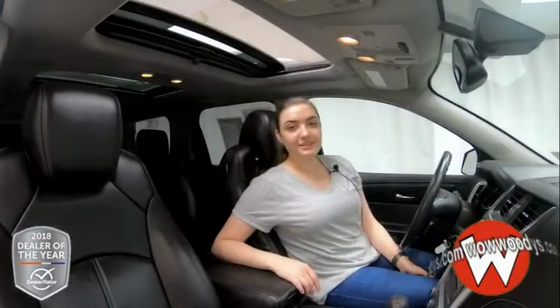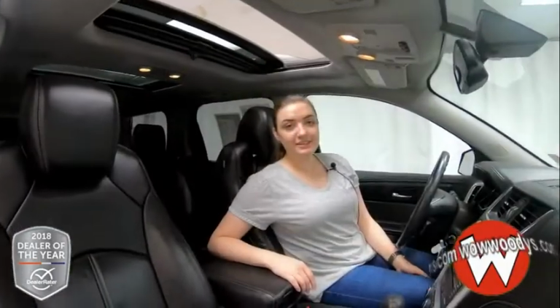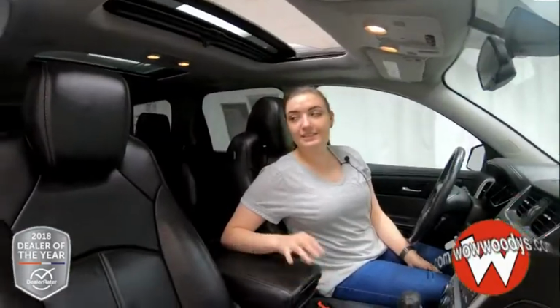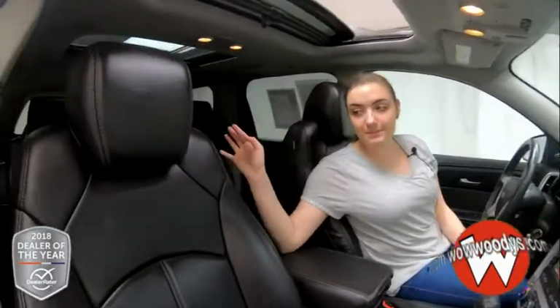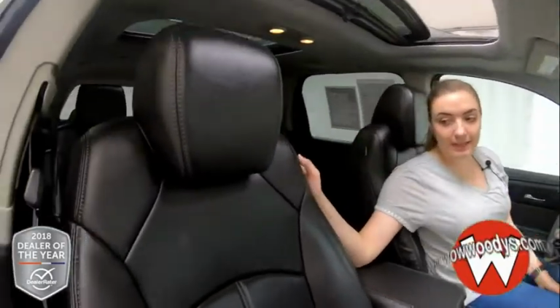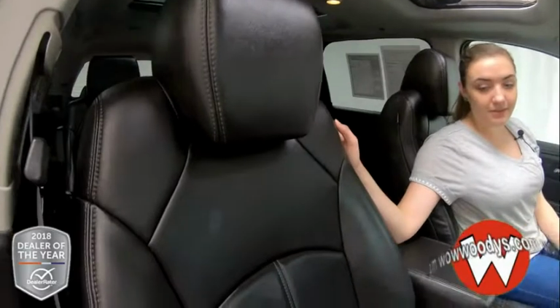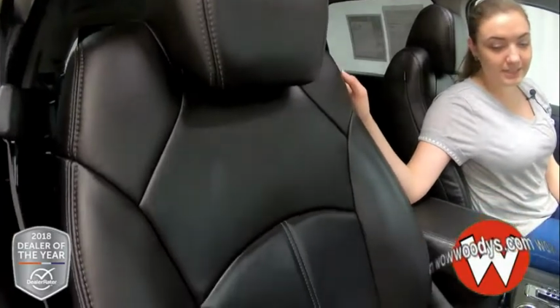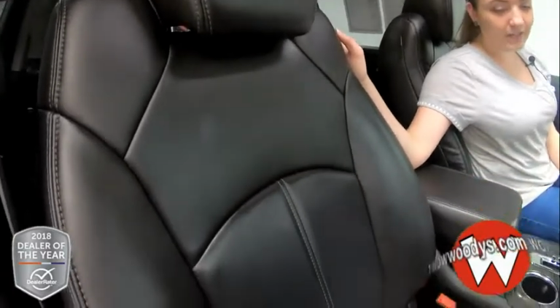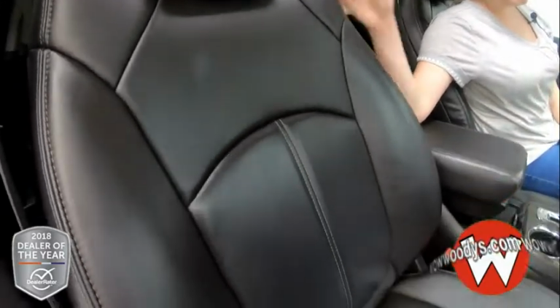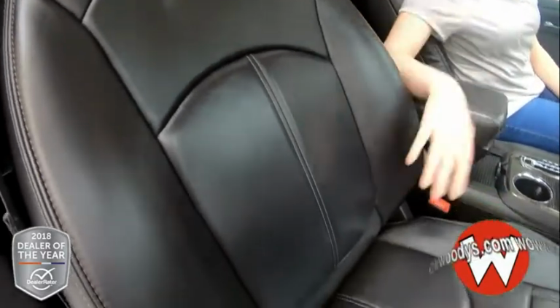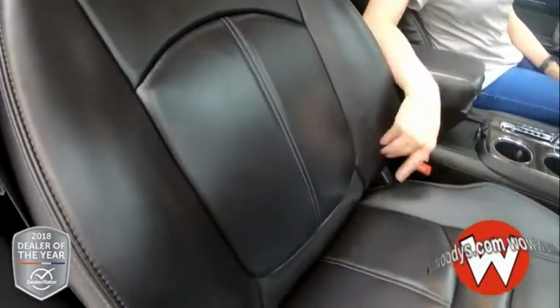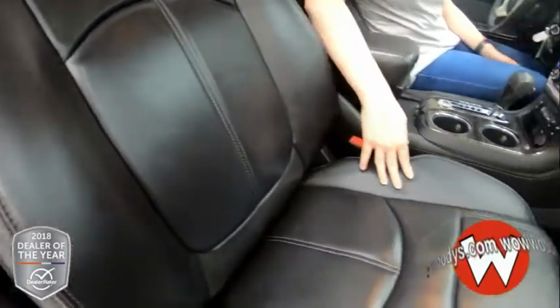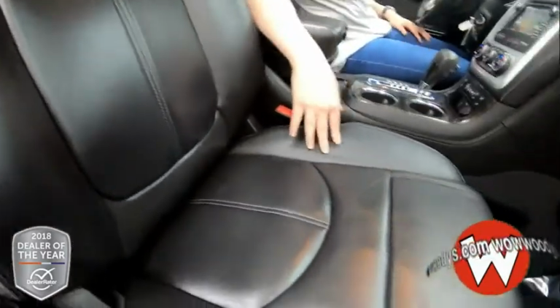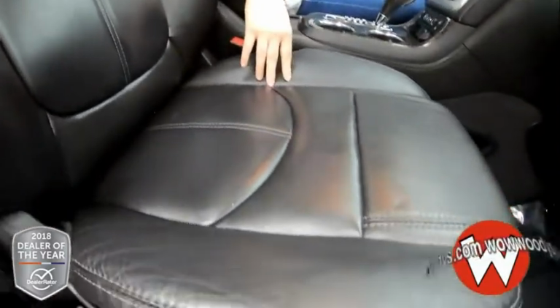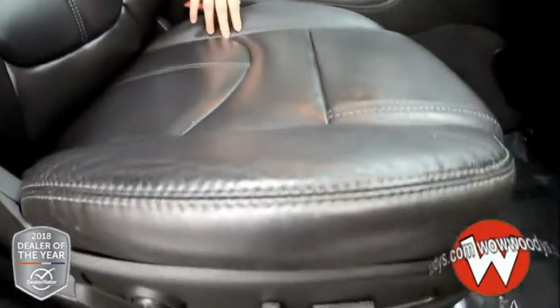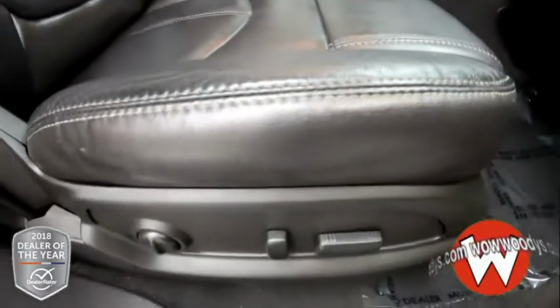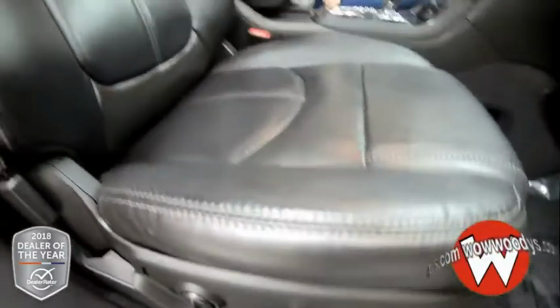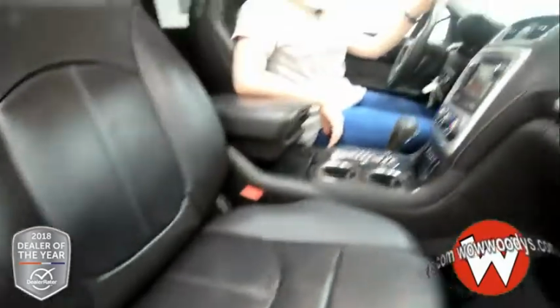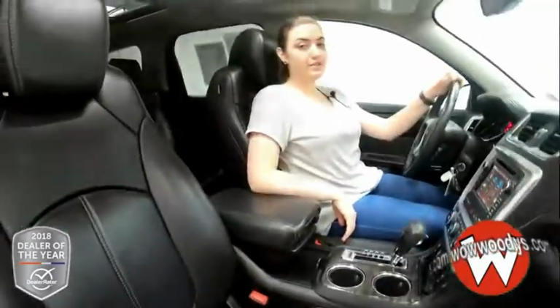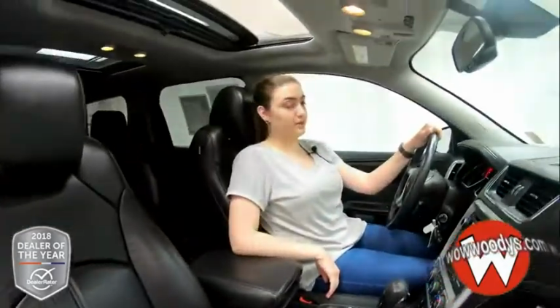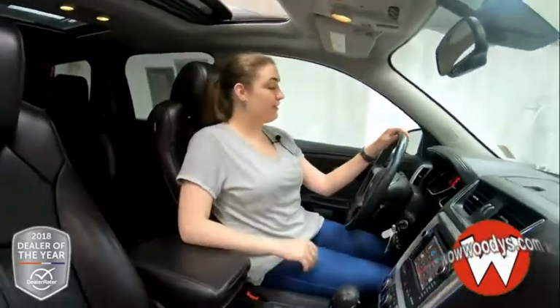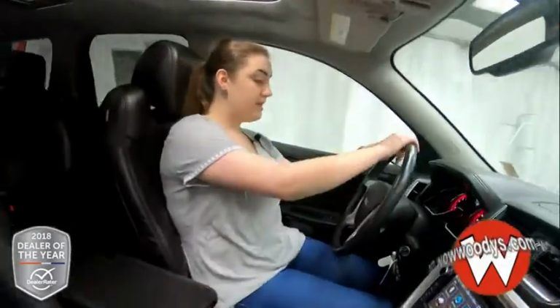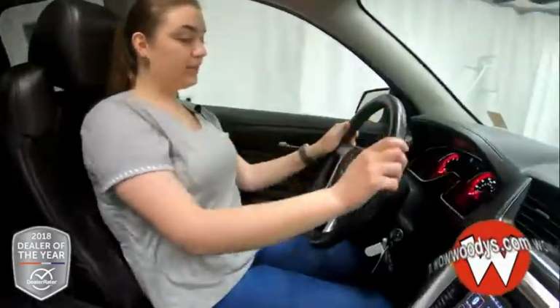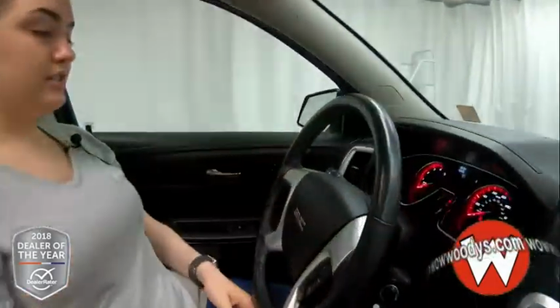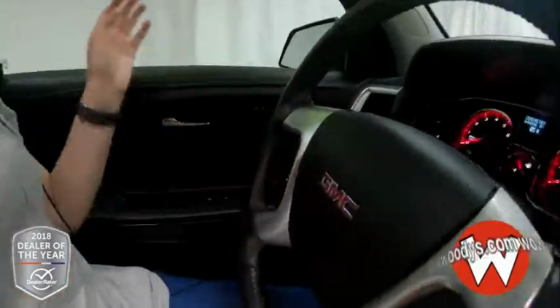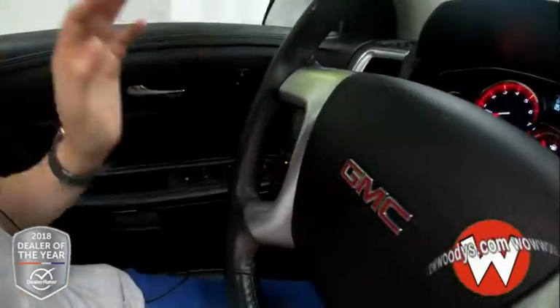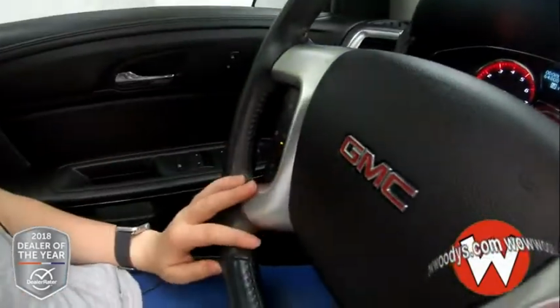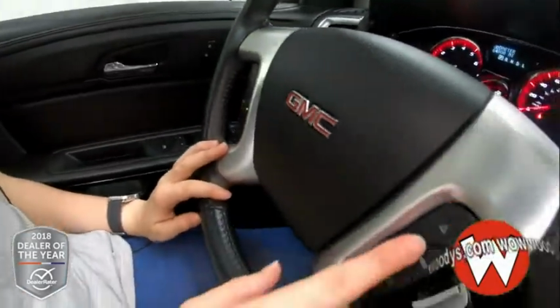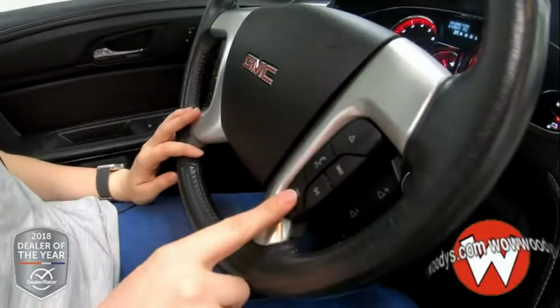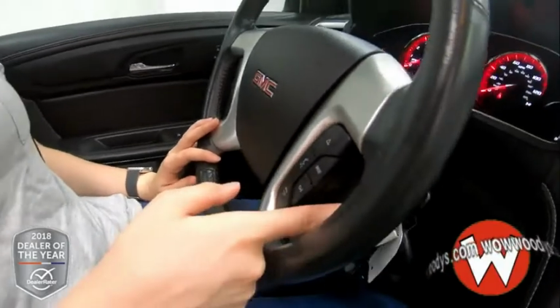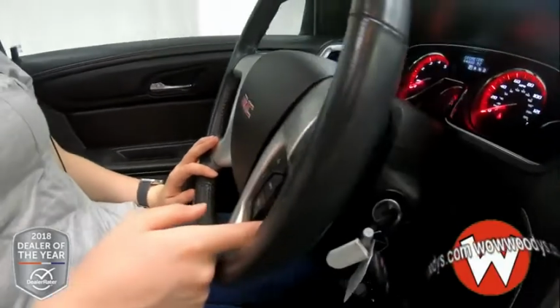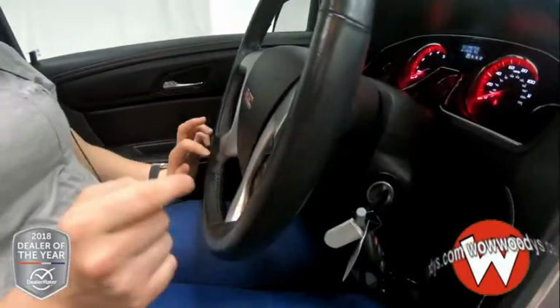Looking at these front seats, we have black leather seats. They are heated, super comfortable and cushioned, power adjustable — just everything is wonderful about them. Then looking at your steering wheel, you have your cruise controls, Bluetooth streaming, and your media controls right there.